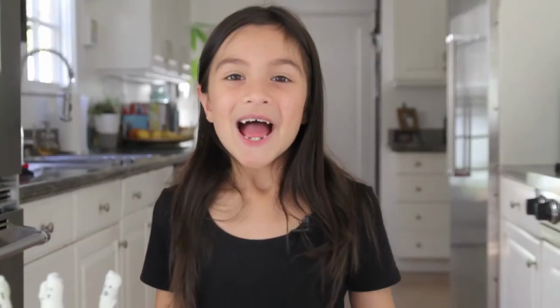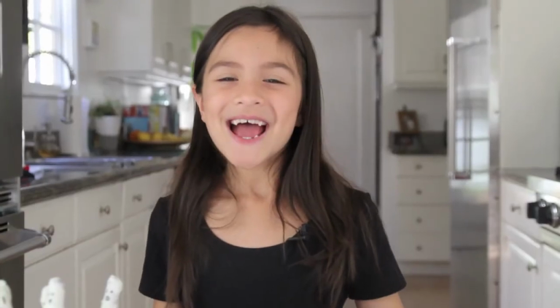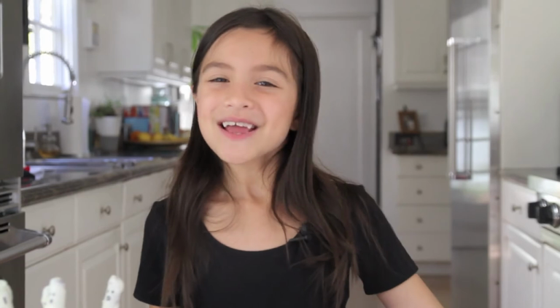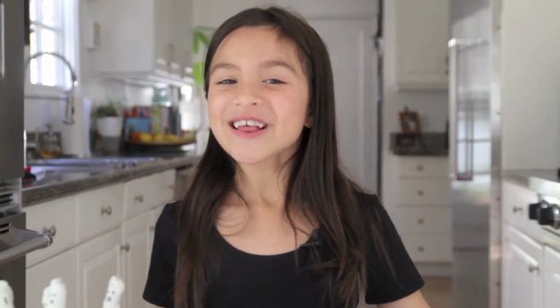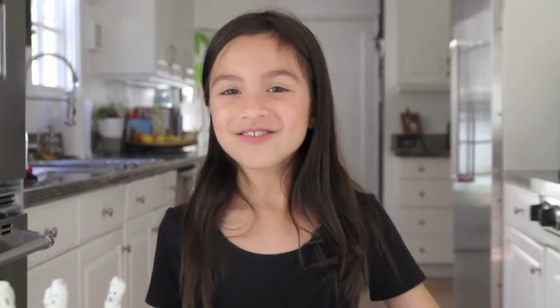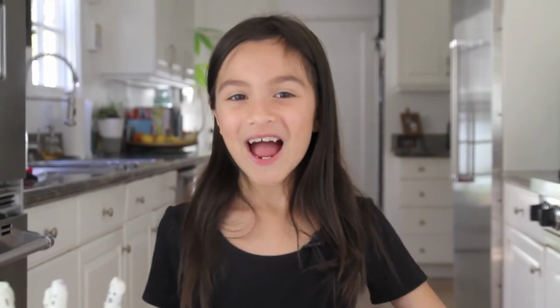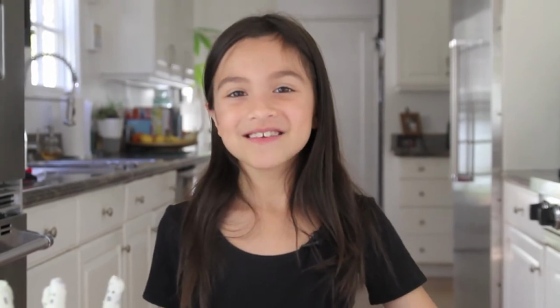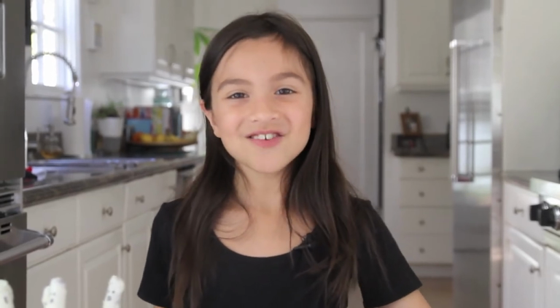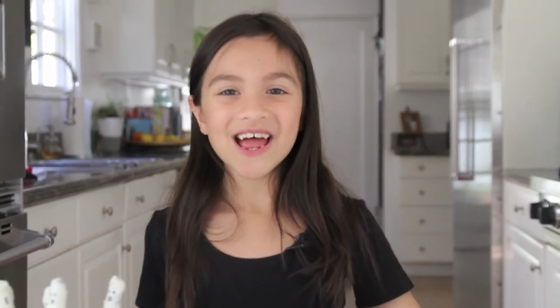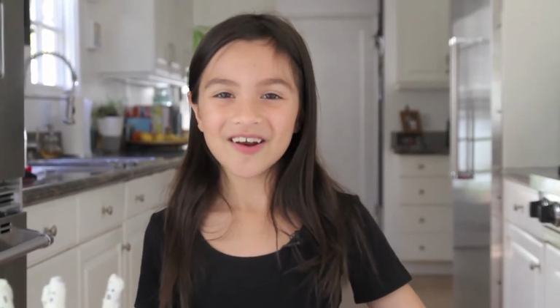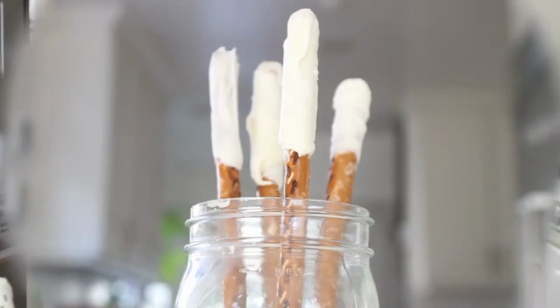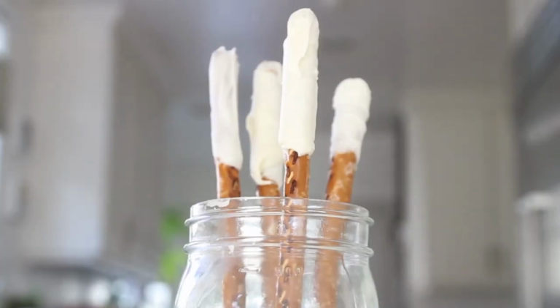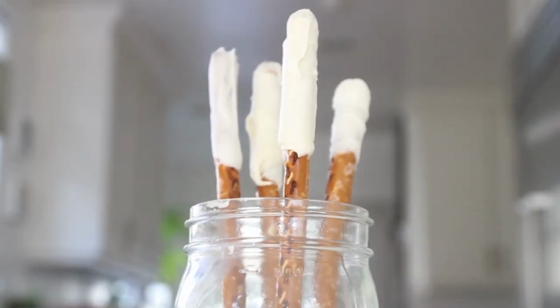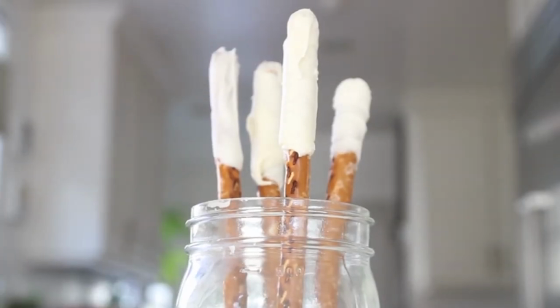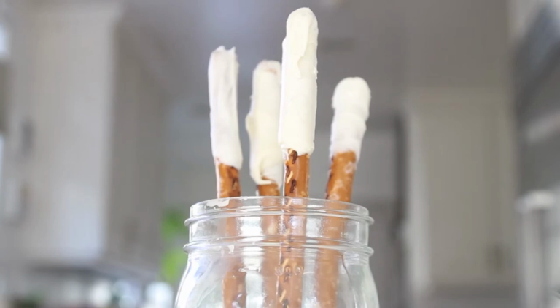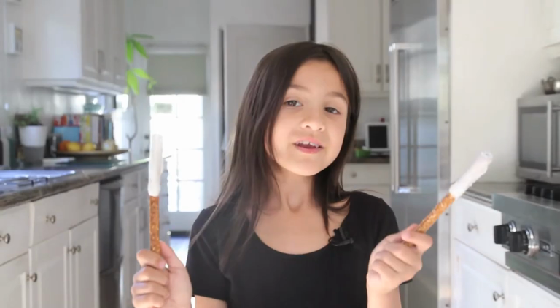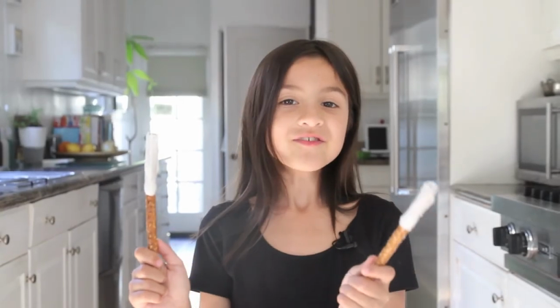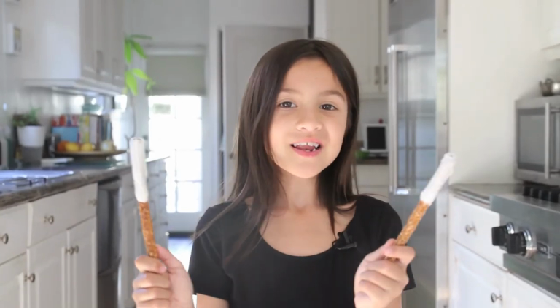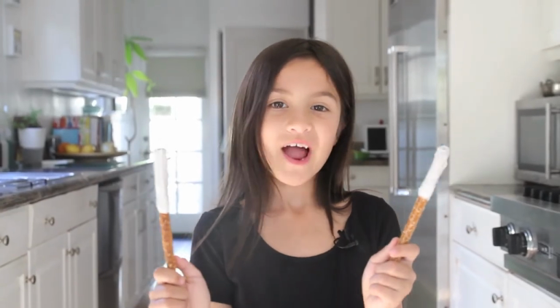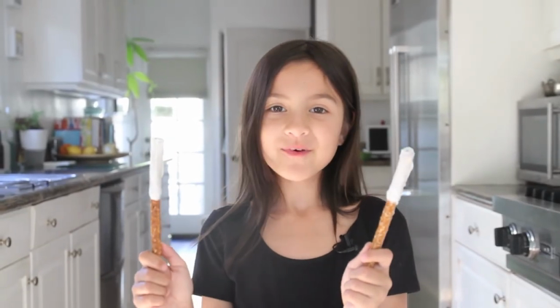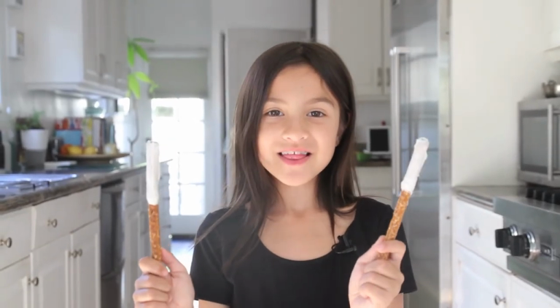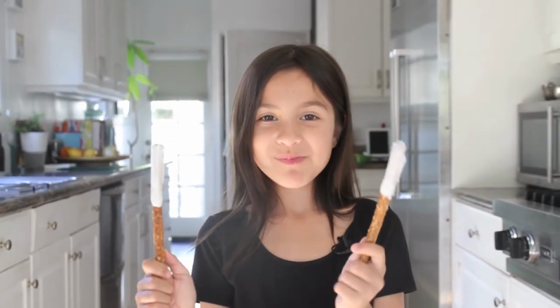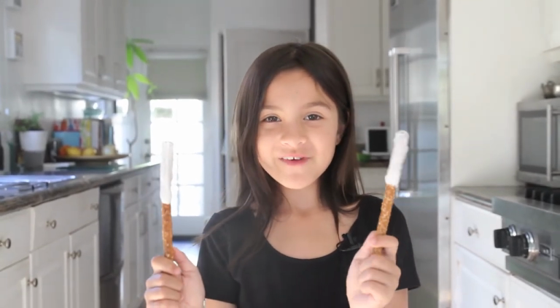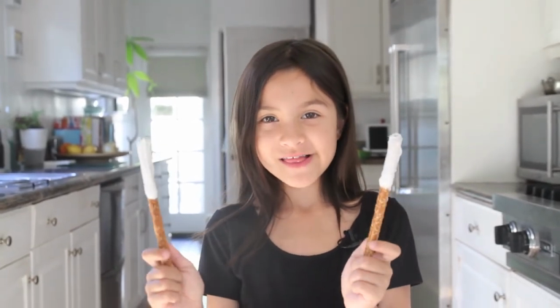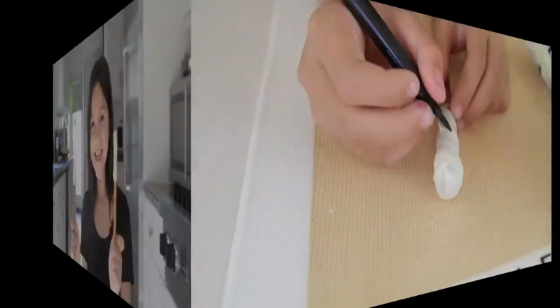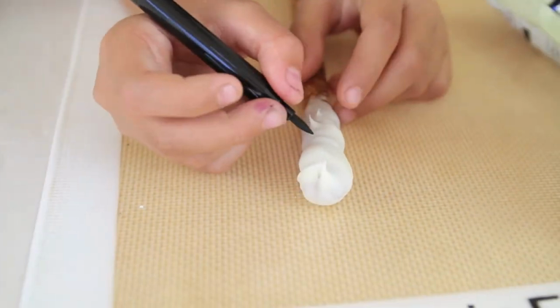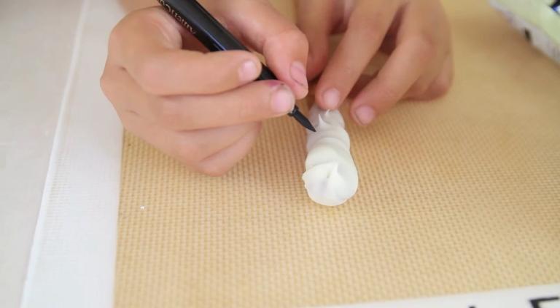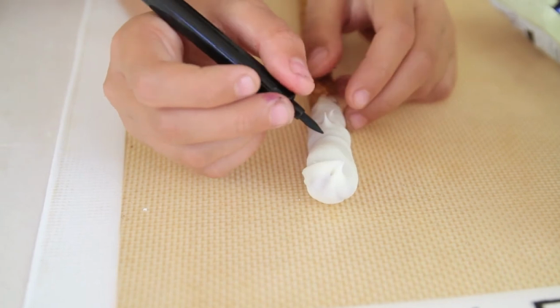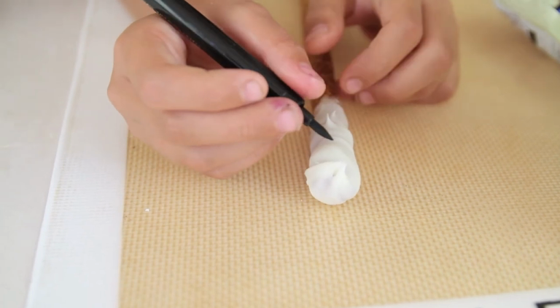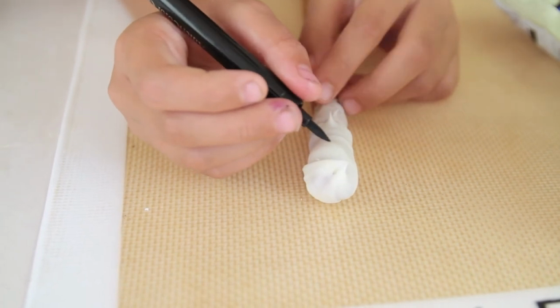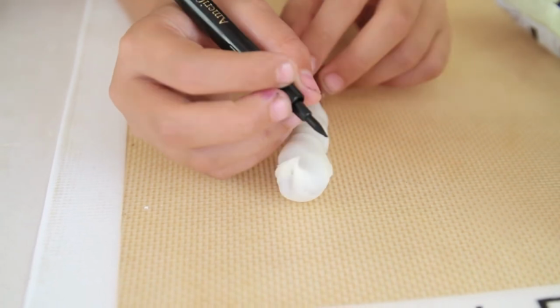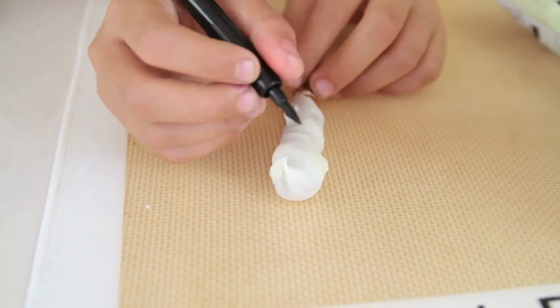Now let your pretzels dry until the chocolate has hardened. So now the chocolate is dry and we'll add some spooky faces. Make two eyes and a mouth with your icing pen.